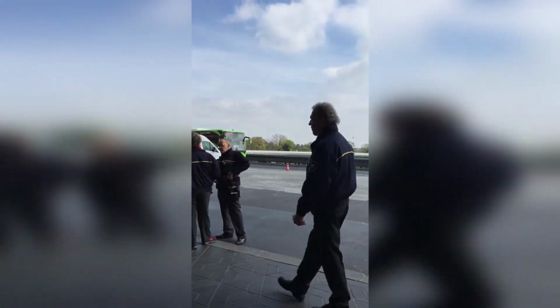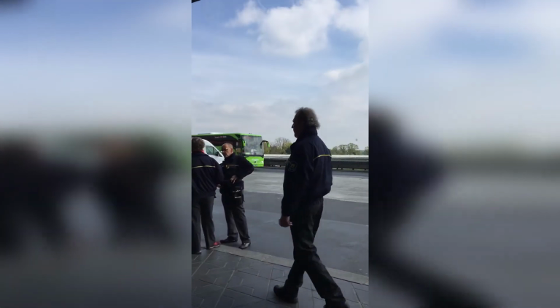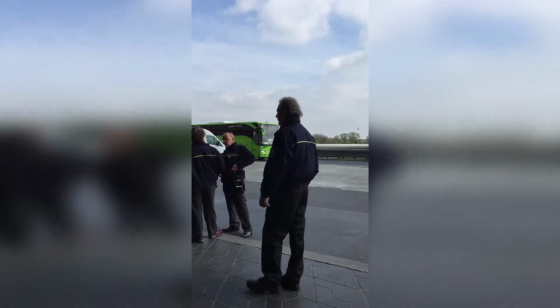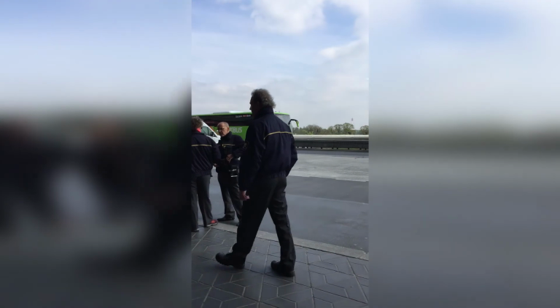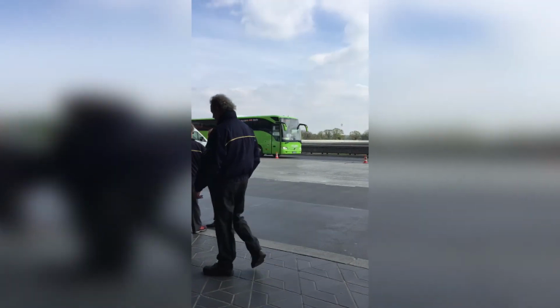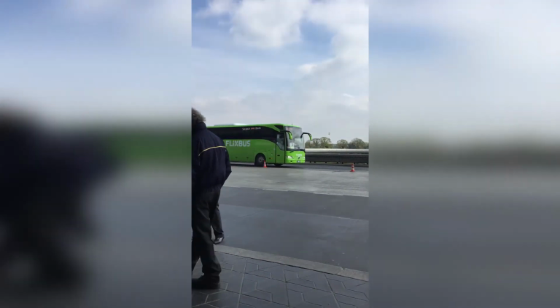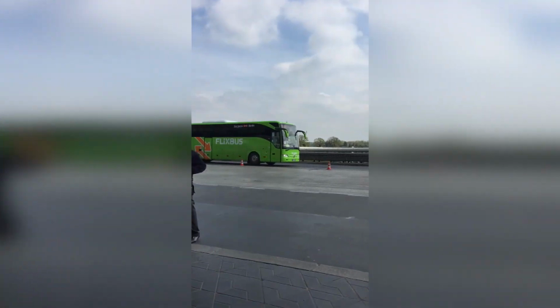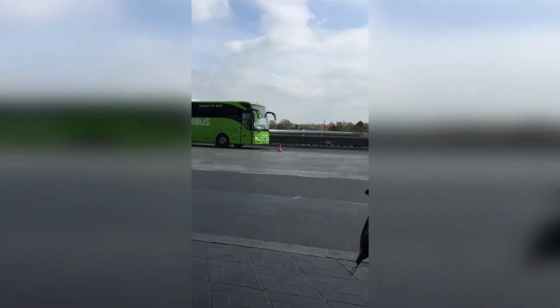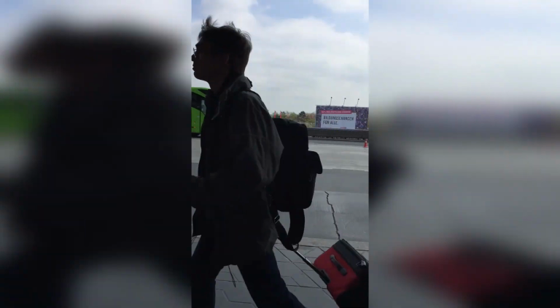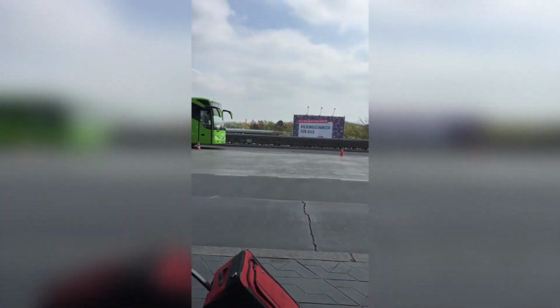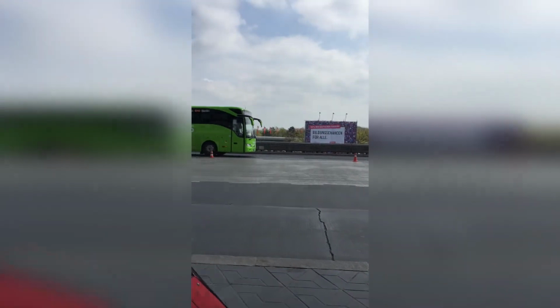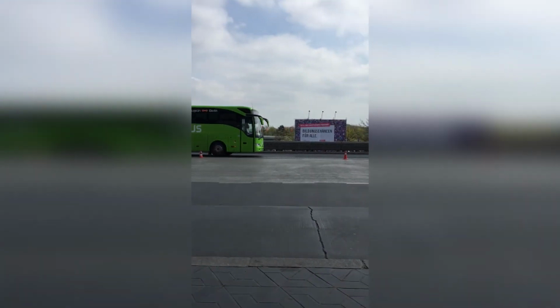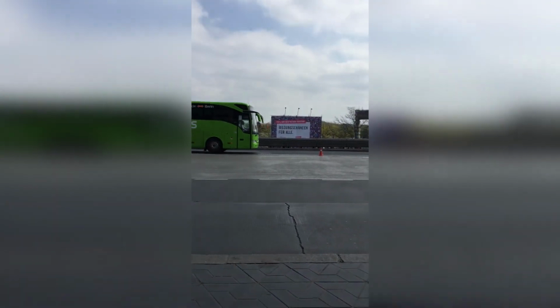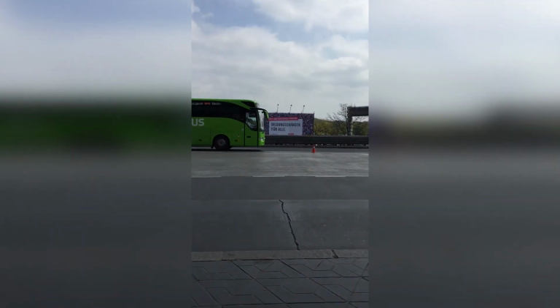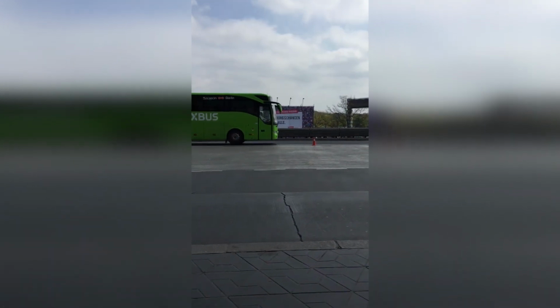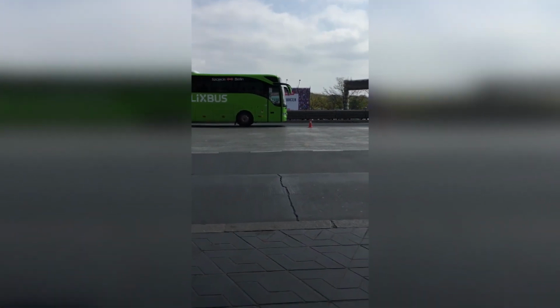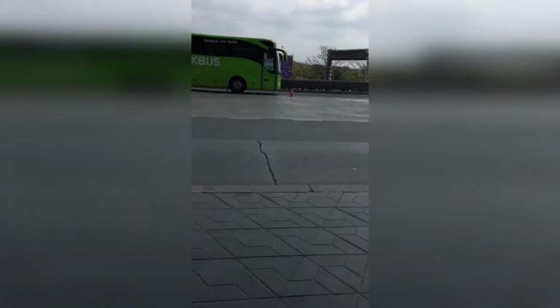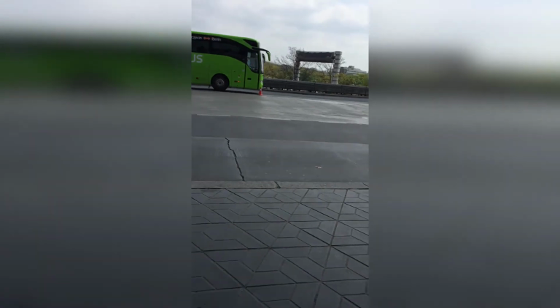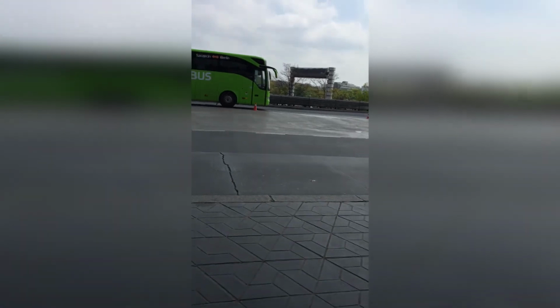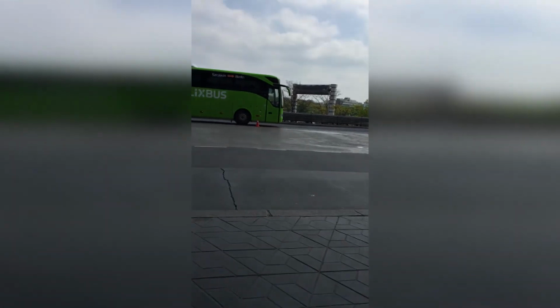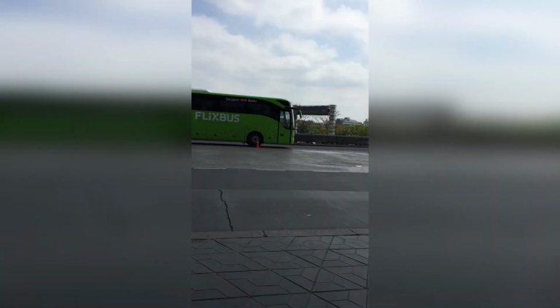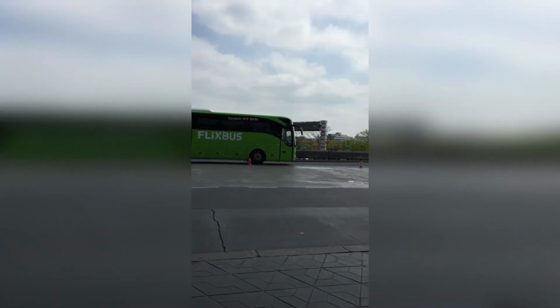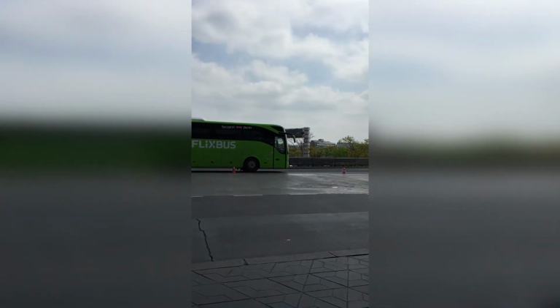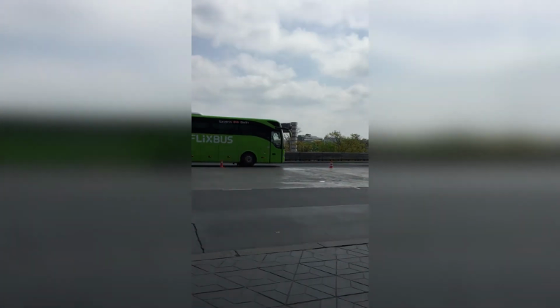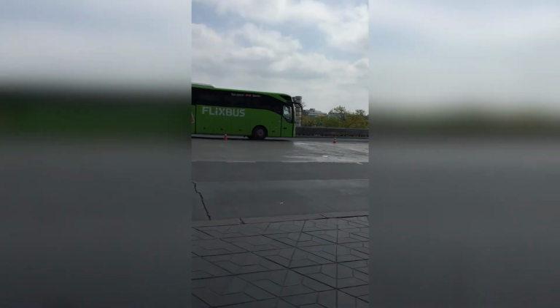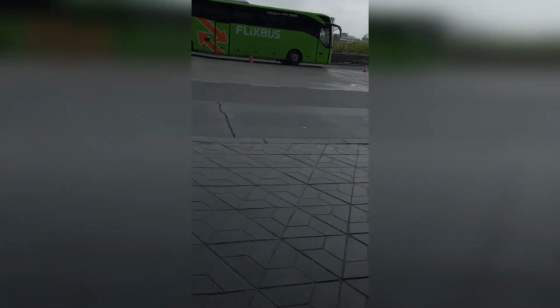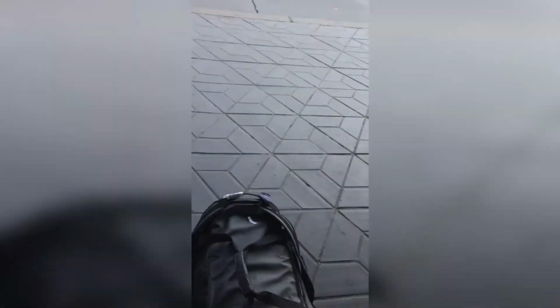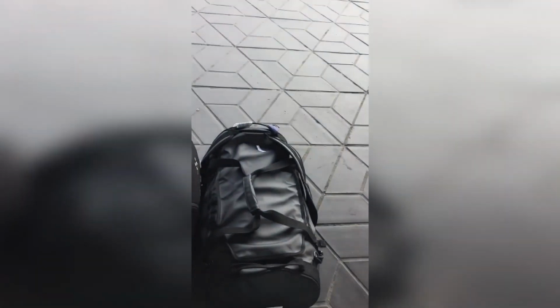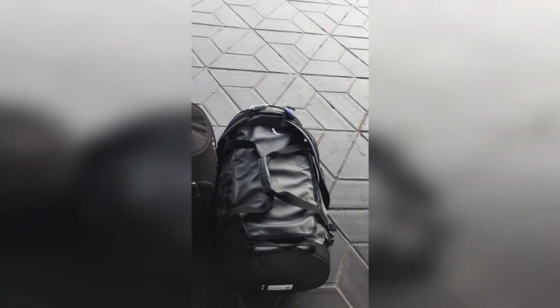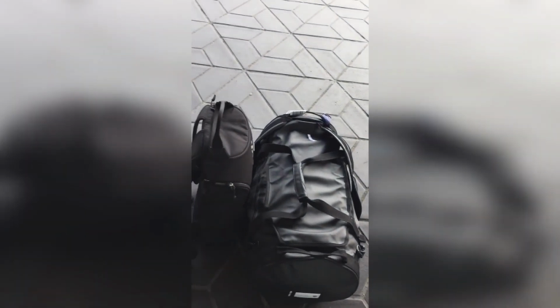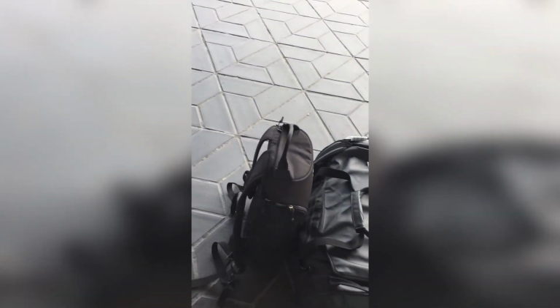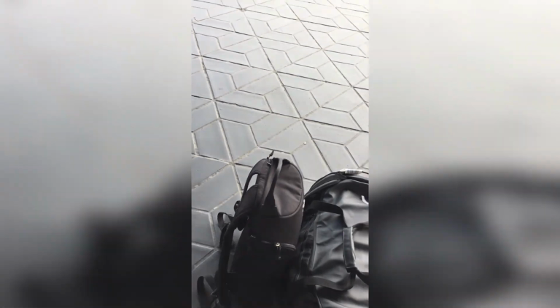Tegel is a small and easy airport and this is how it looks. When you see your green Flixbus you're ready to go. Remember to purchase the tickets beforehand from flixbus.com.